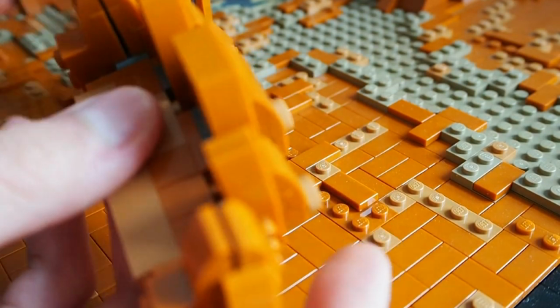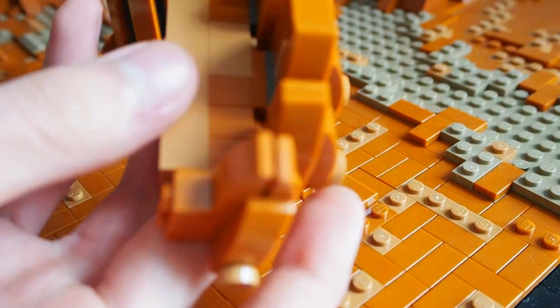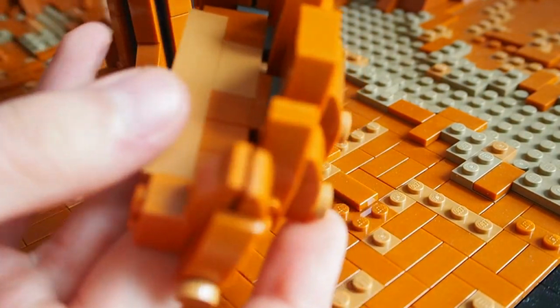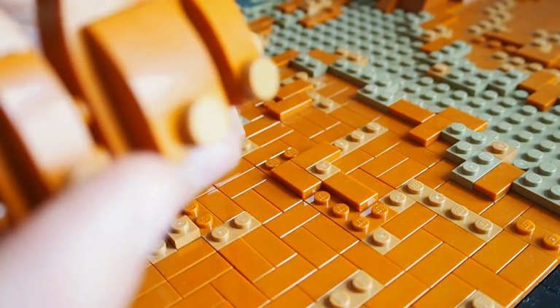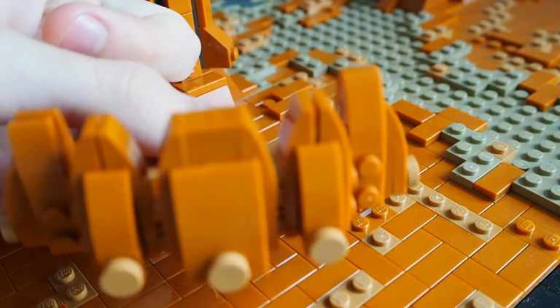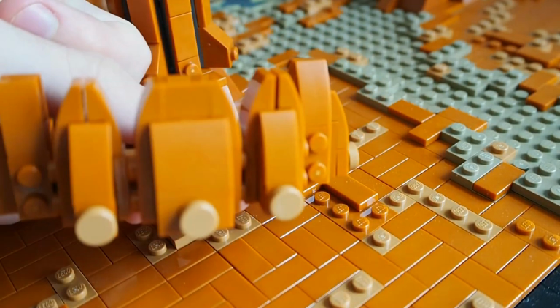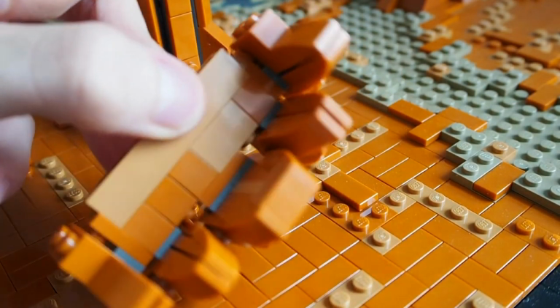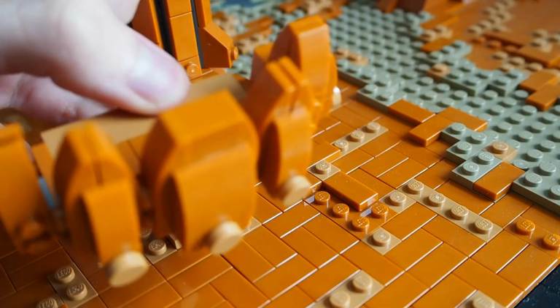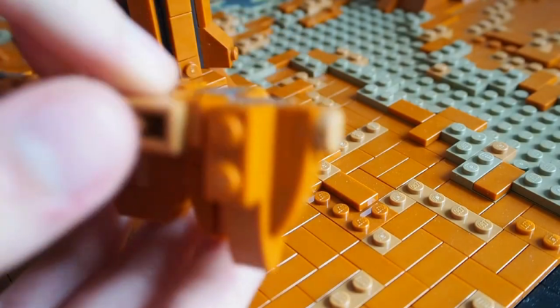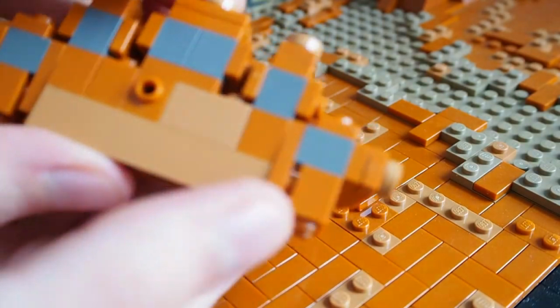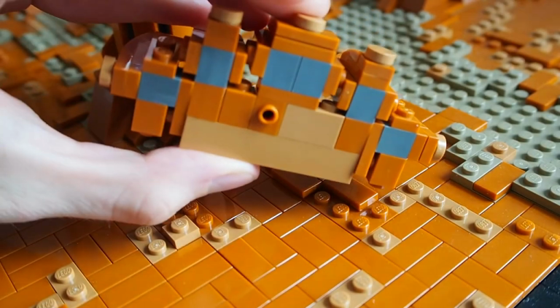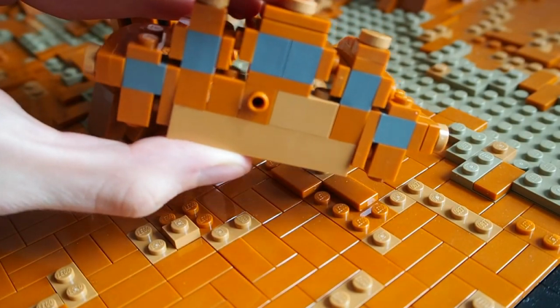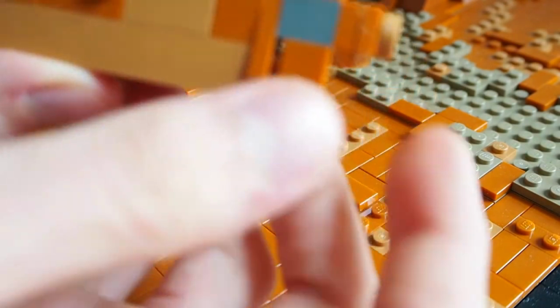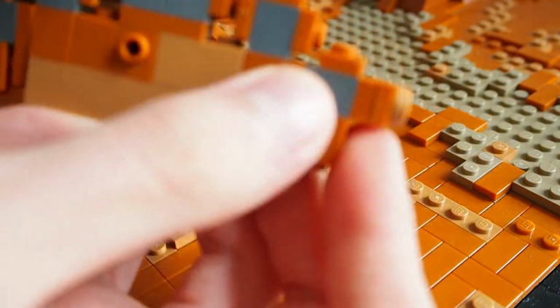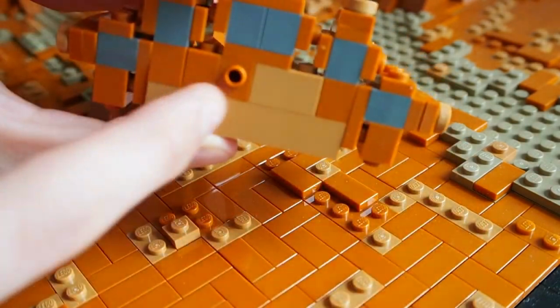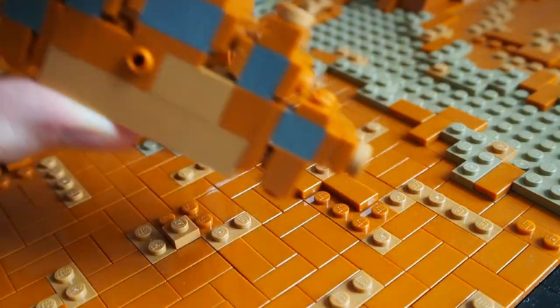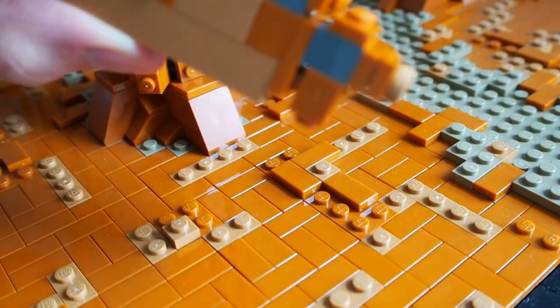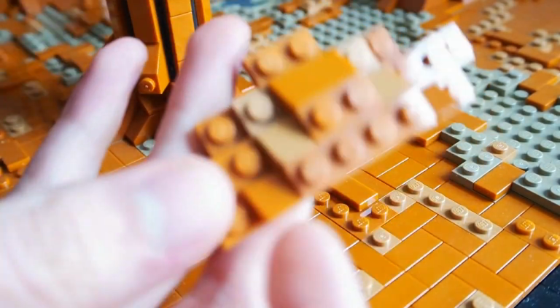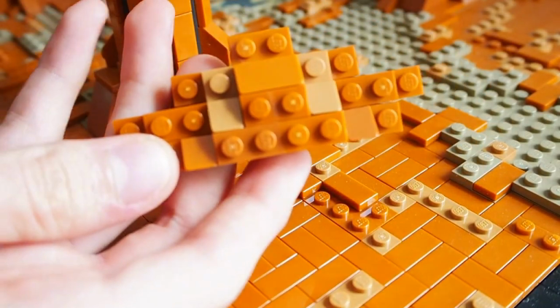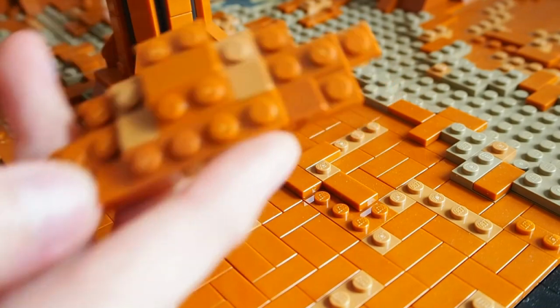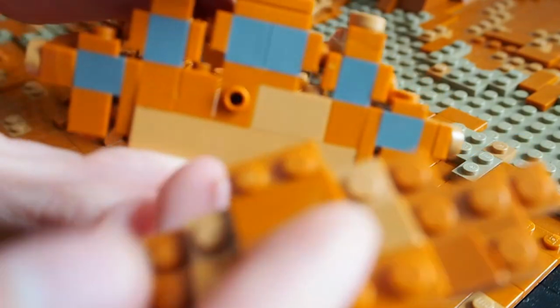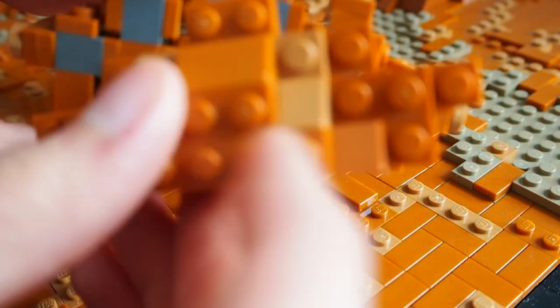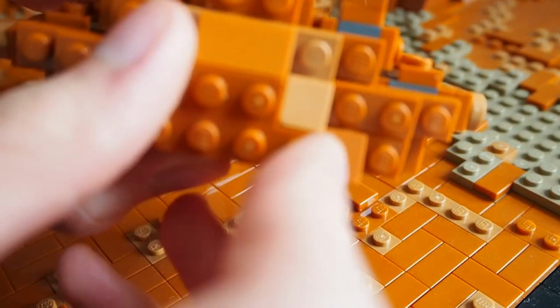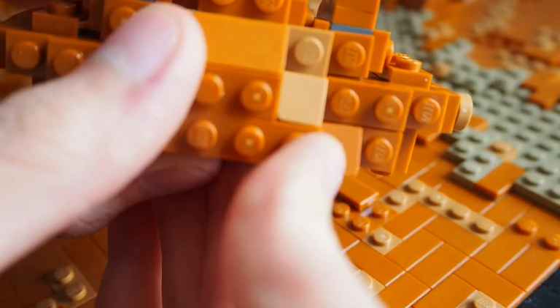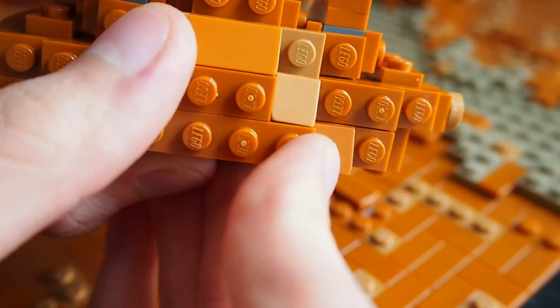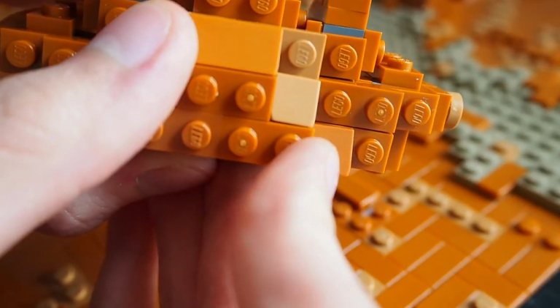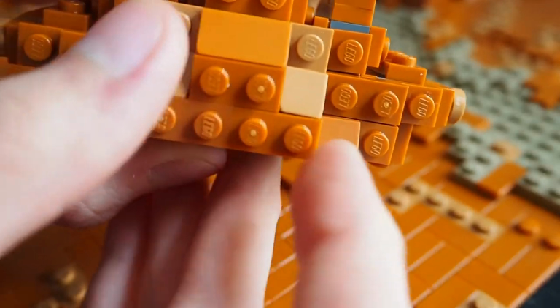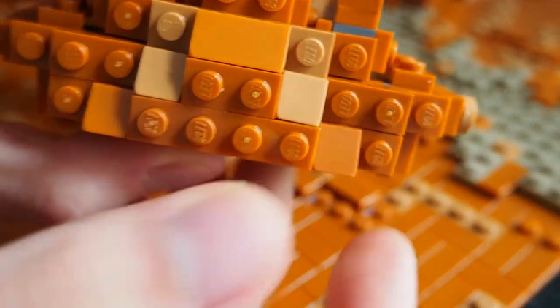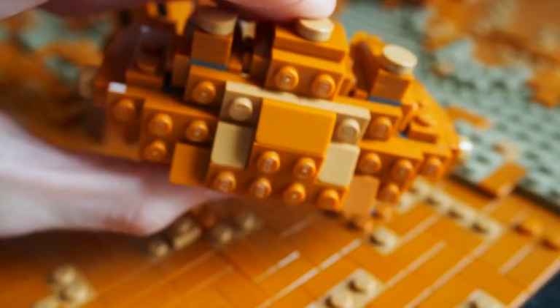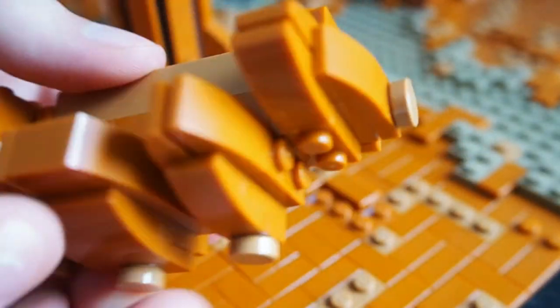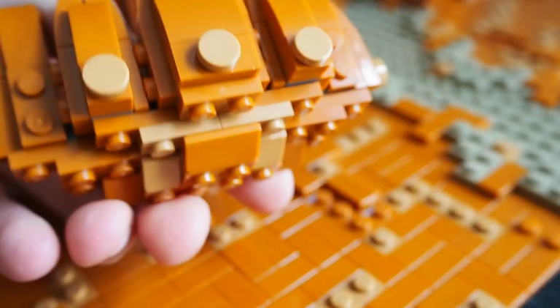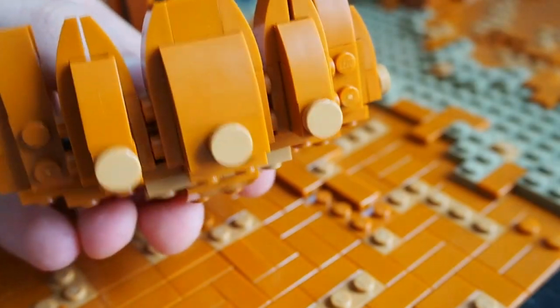I also thought that the underside of the SNOT balcony didn't look that good, so I made a little sort of rockwork with plates and some slopes to put underneath — and now it looks way better.